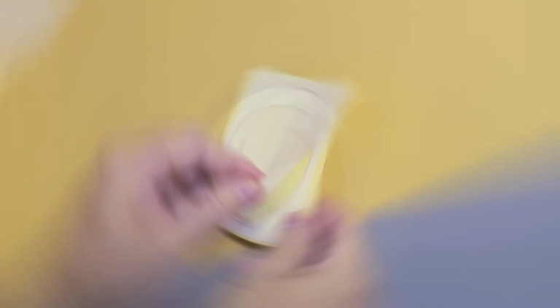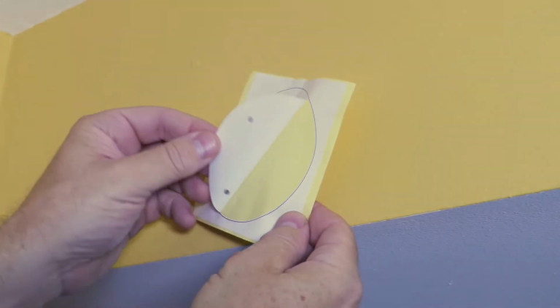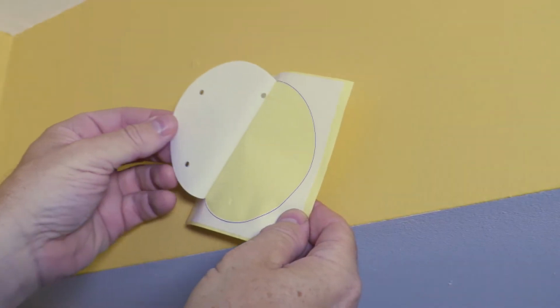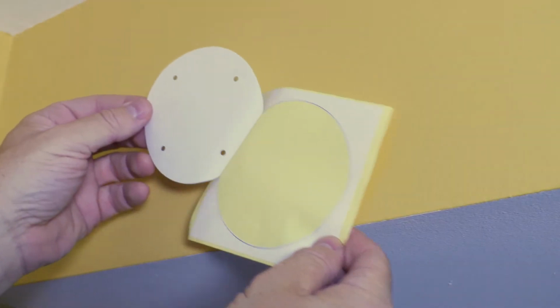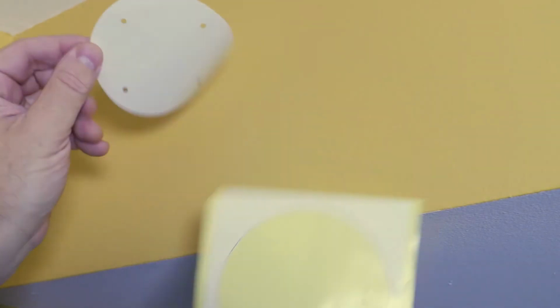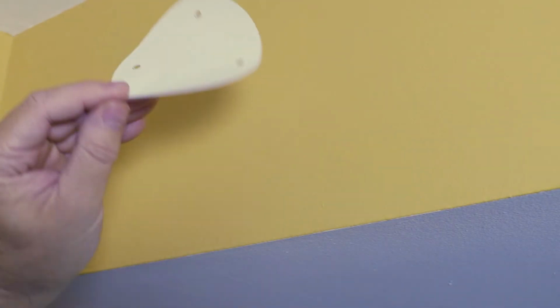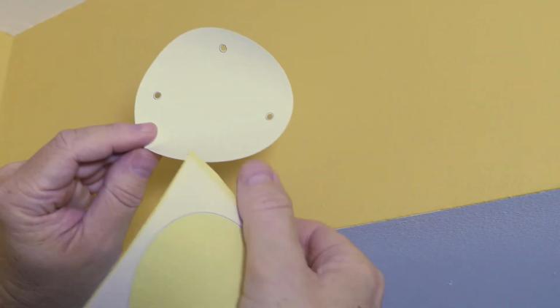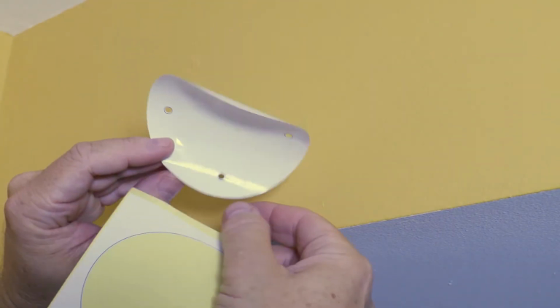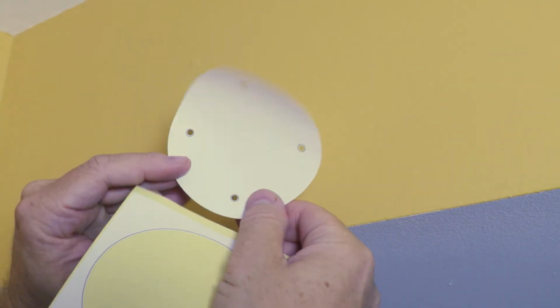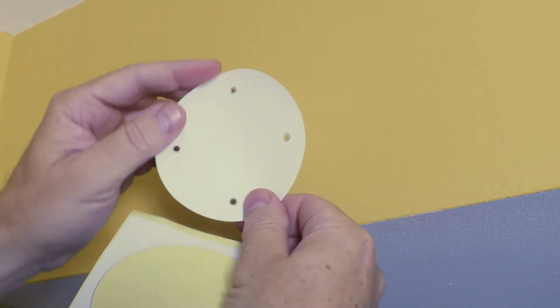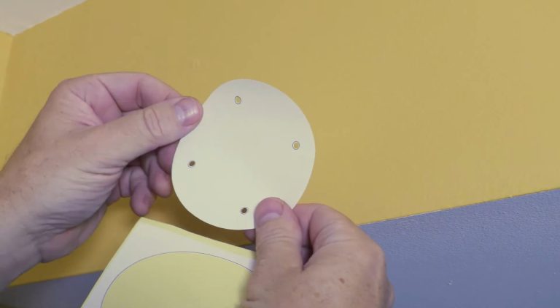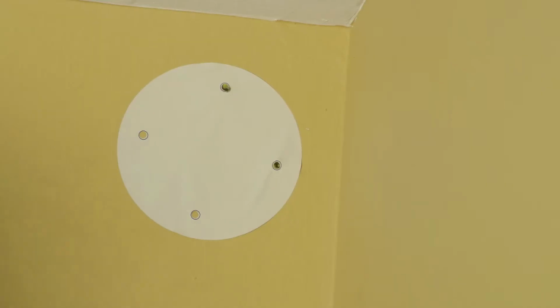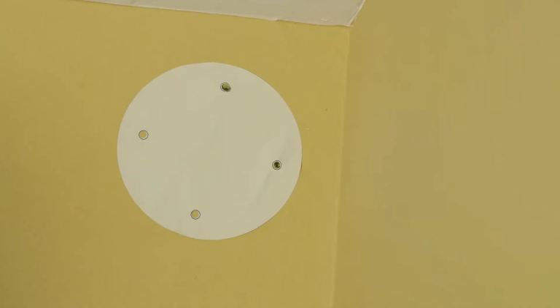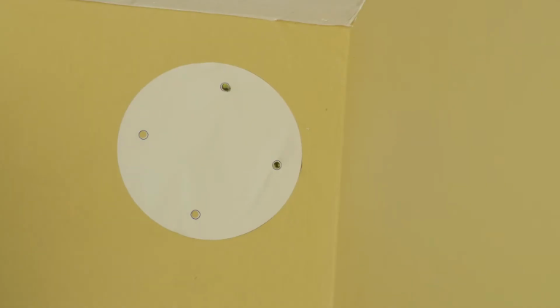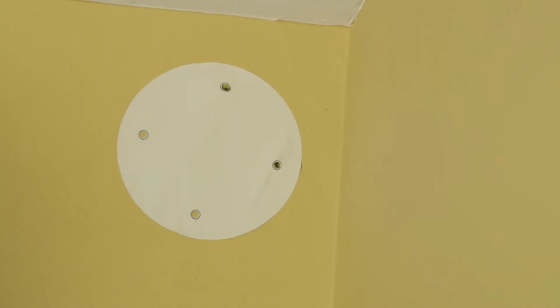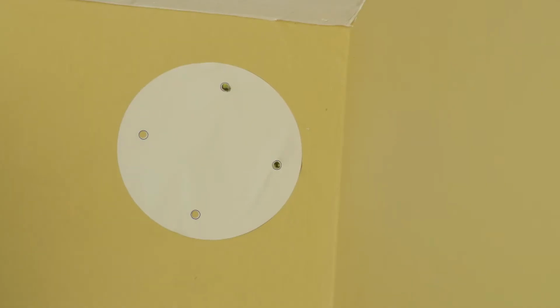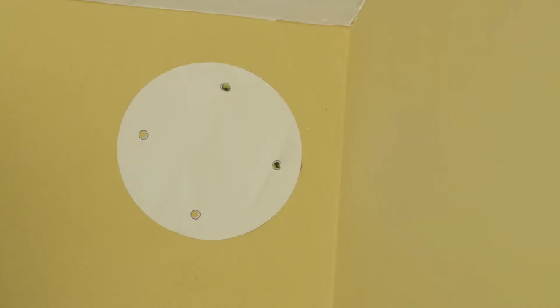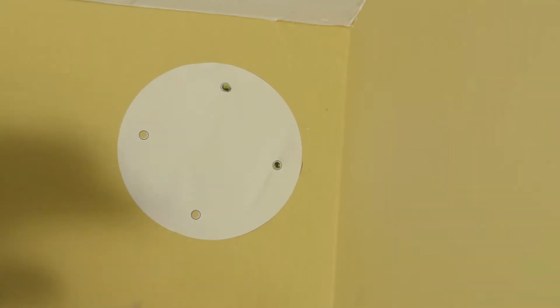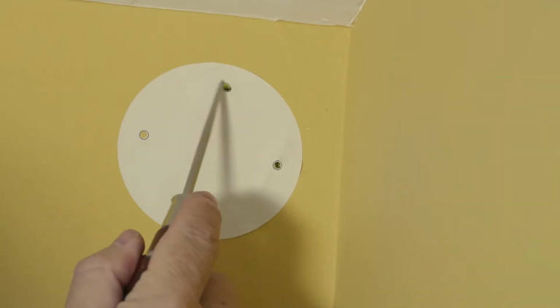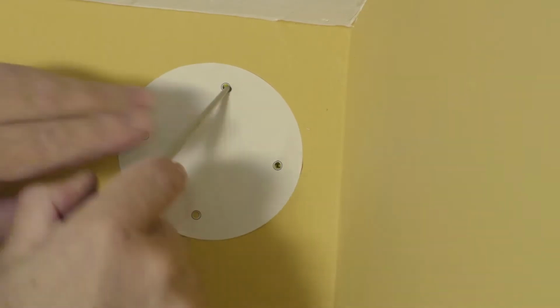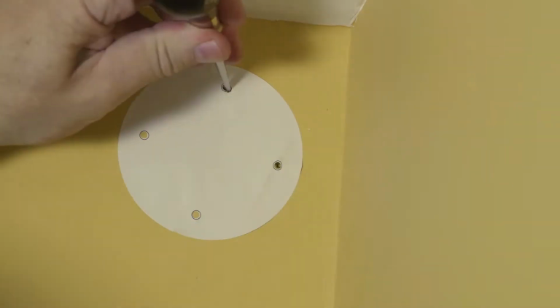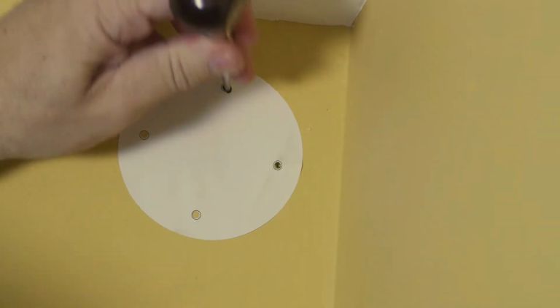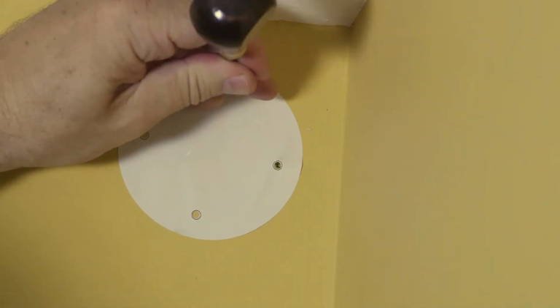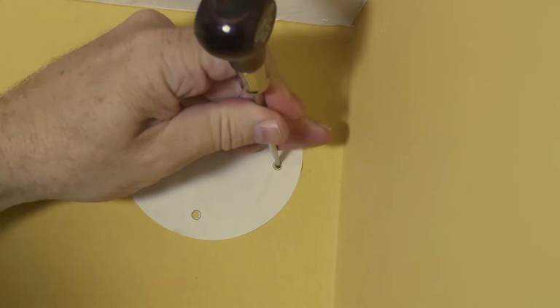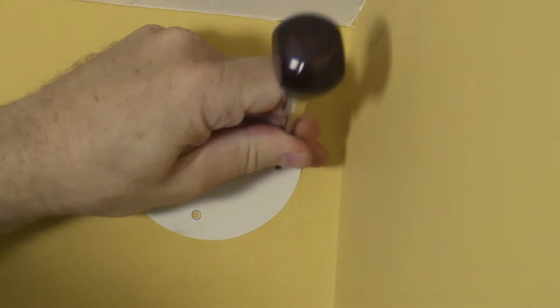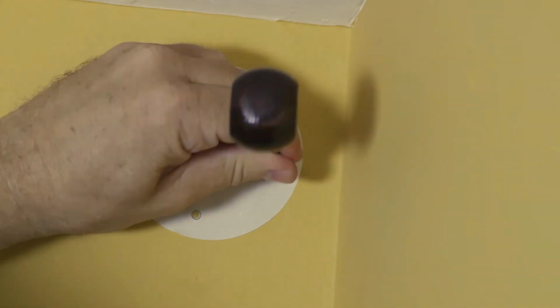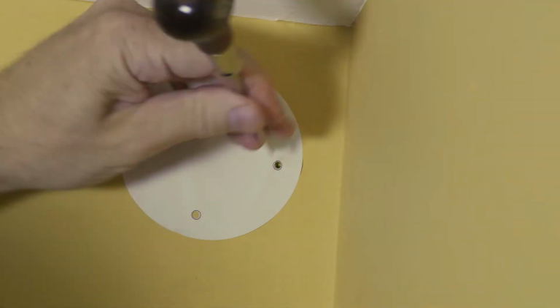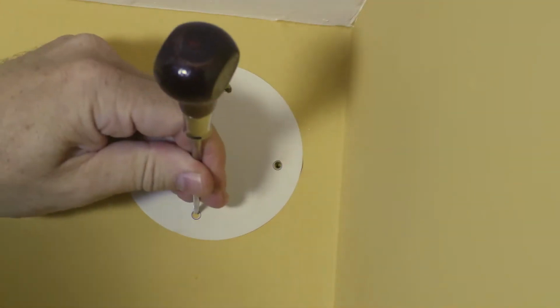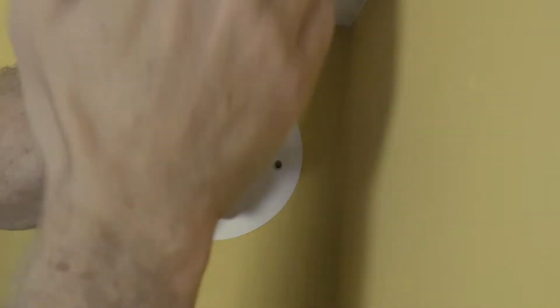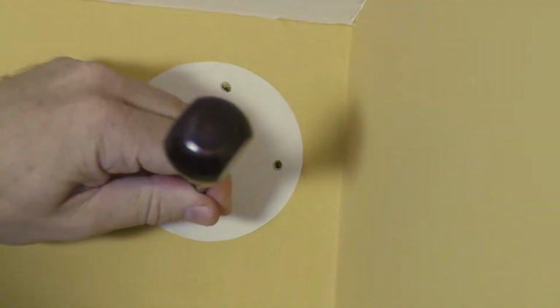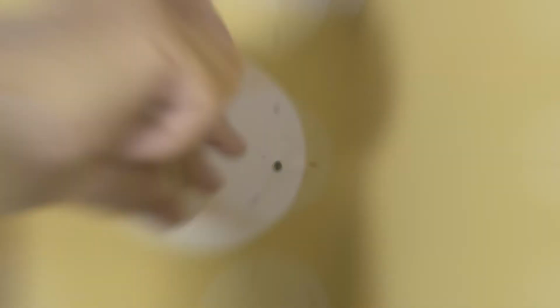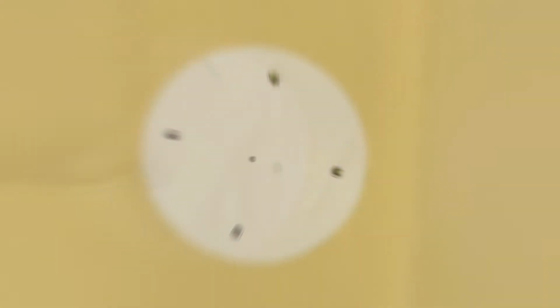Using the included installation template, peel off the backing and place the template on the wall. With an awl or screwdriver you can mark the four corner holes into the drywall, as well as one or two in the middle of the template.